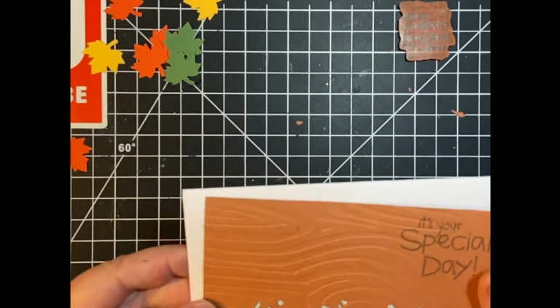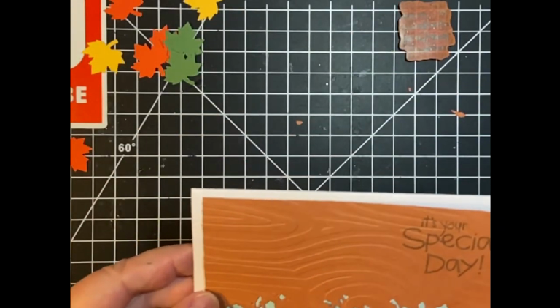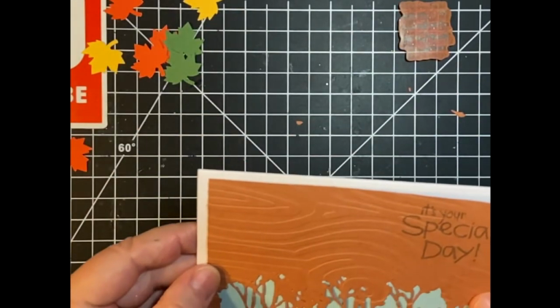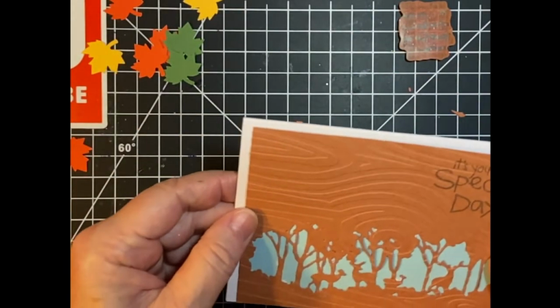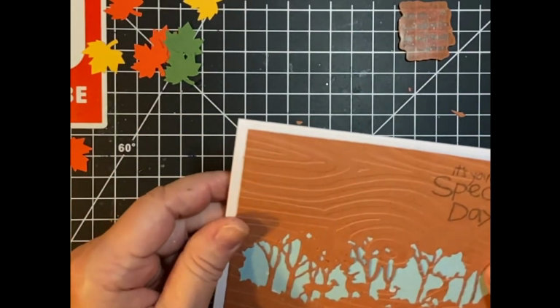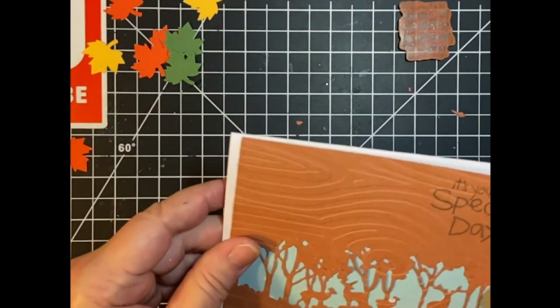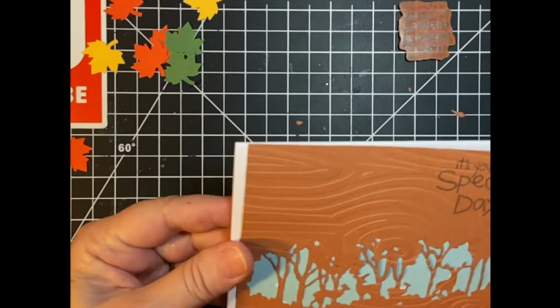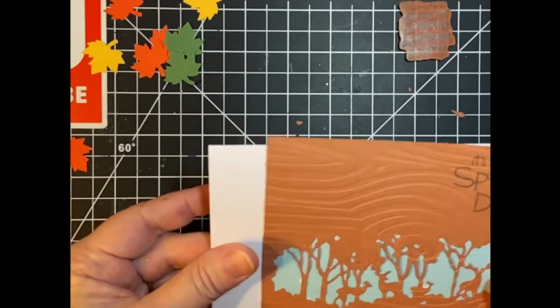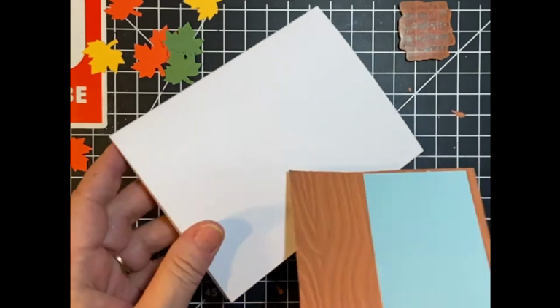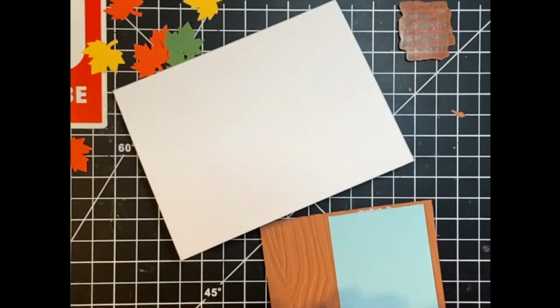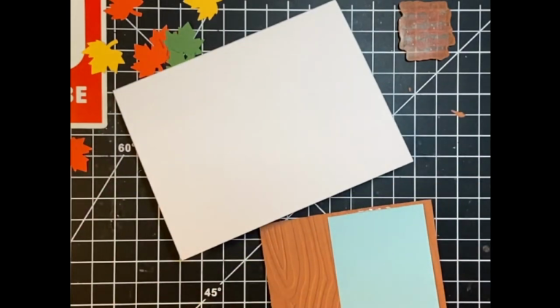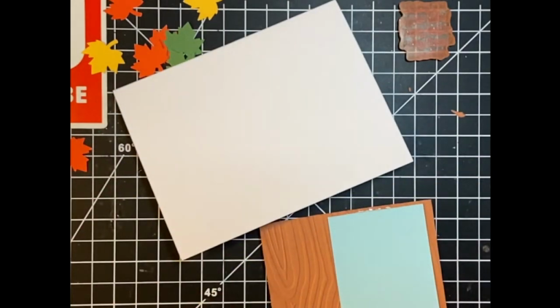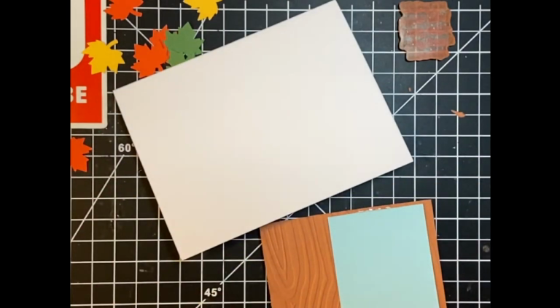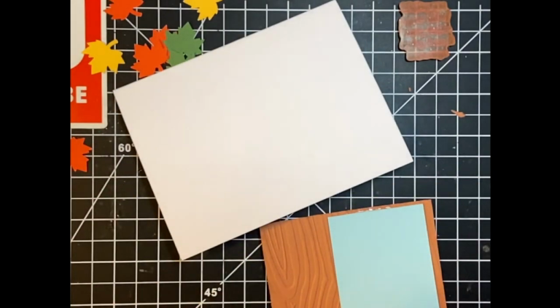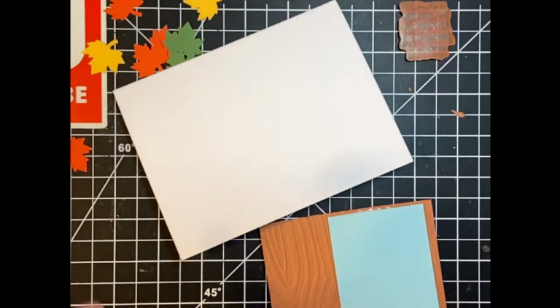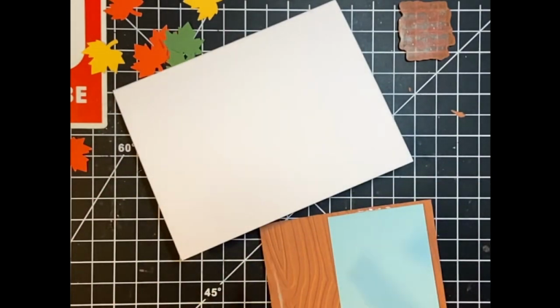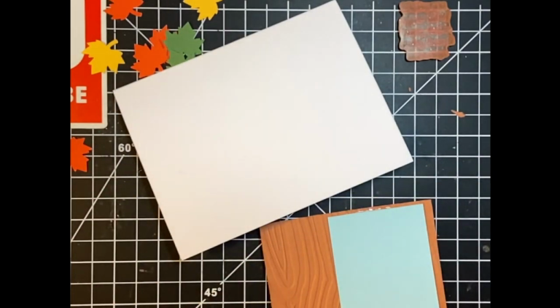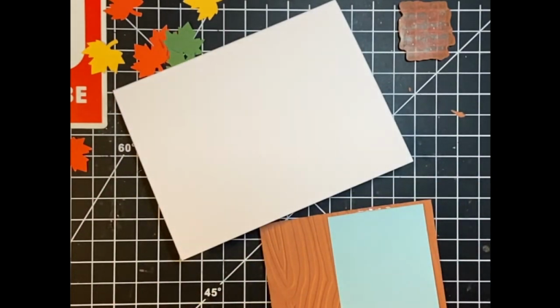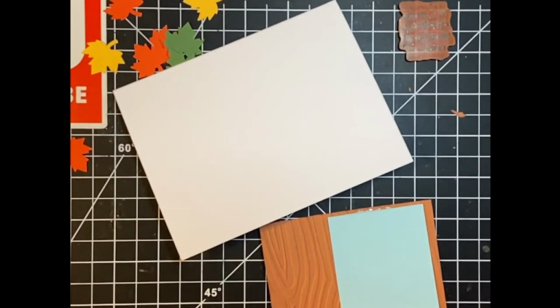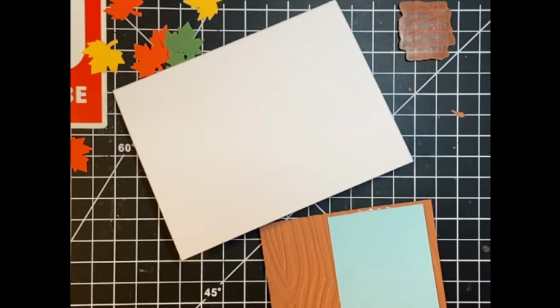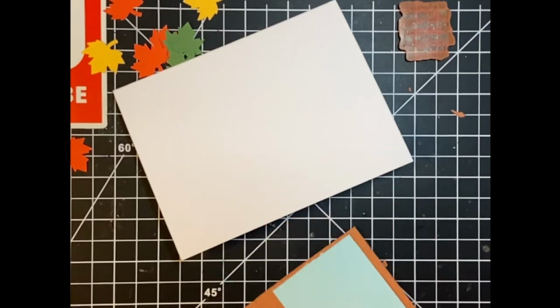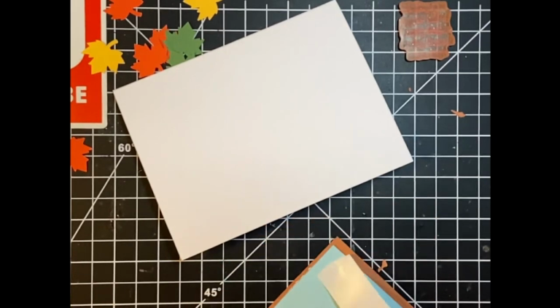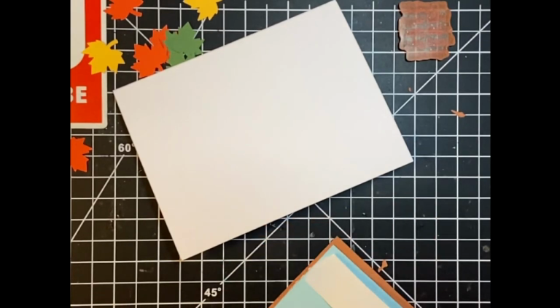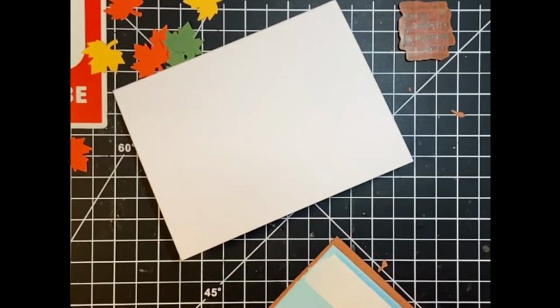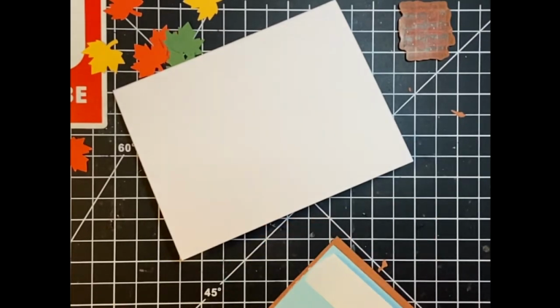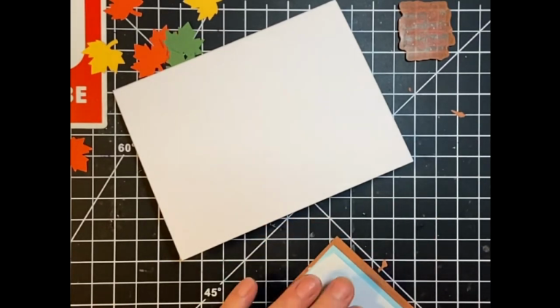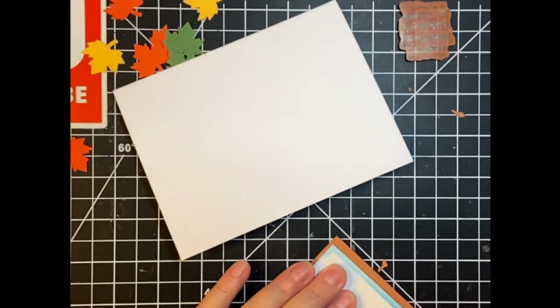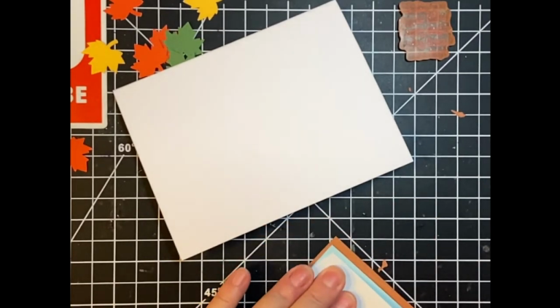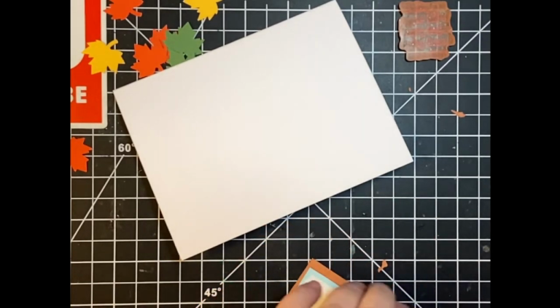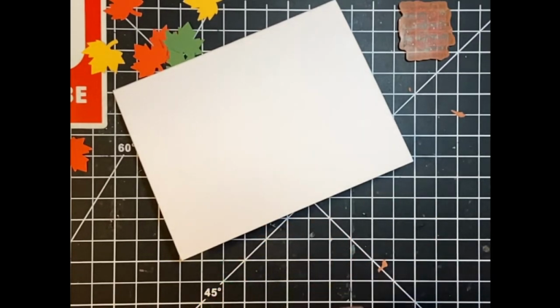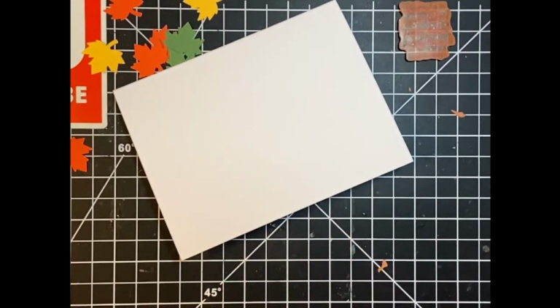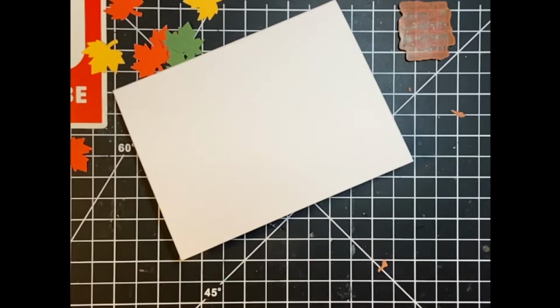Now we're going to go ahead and put it on the front. I'm going to be using my score tape for that.